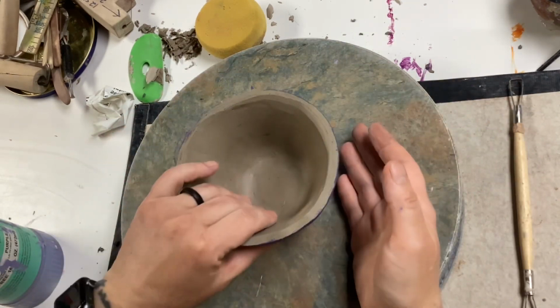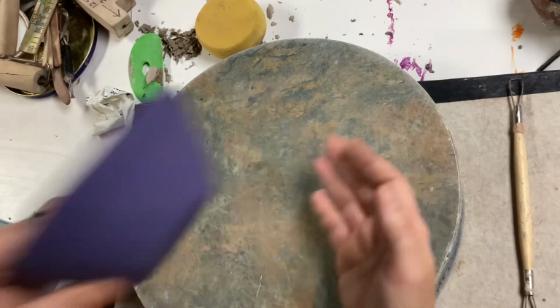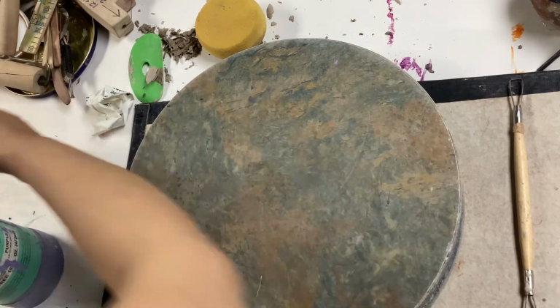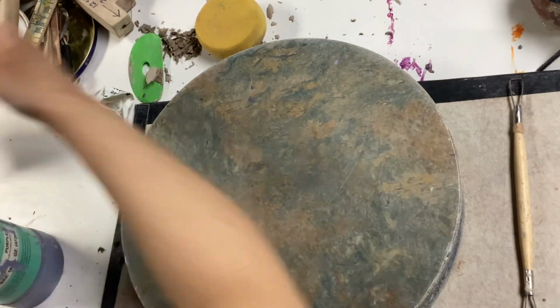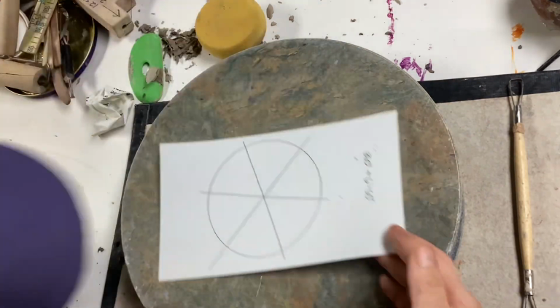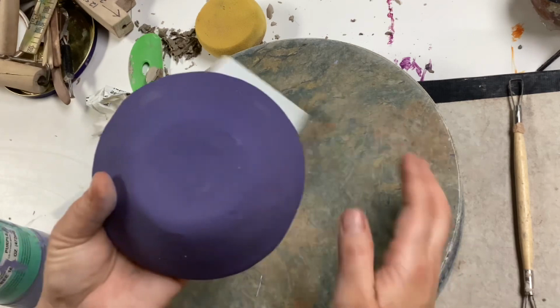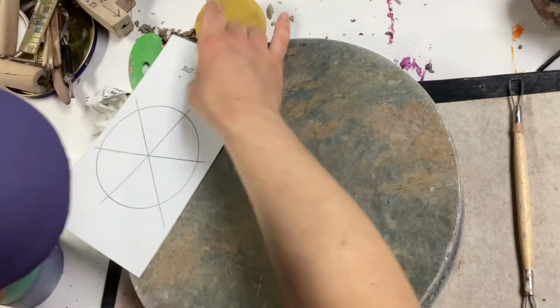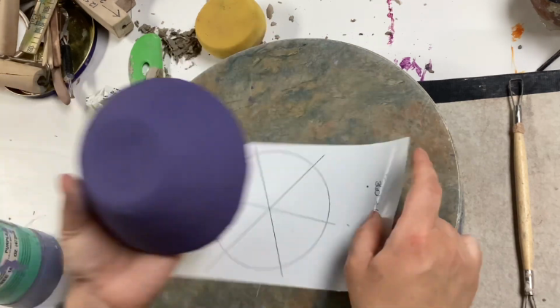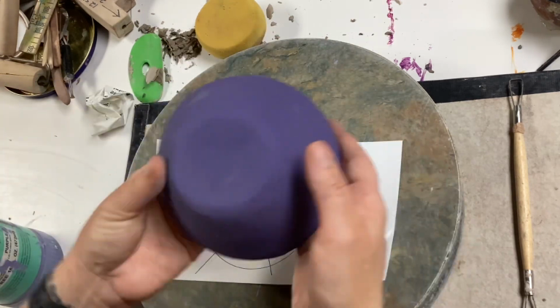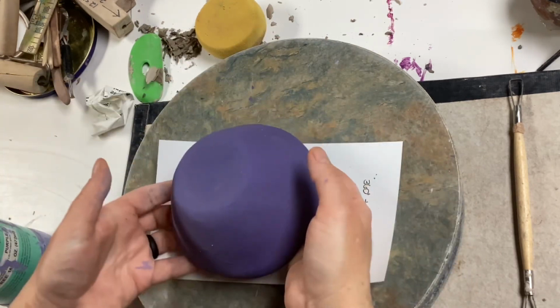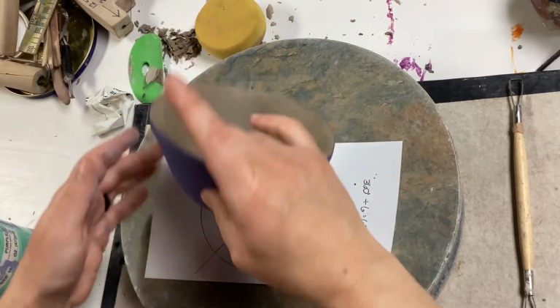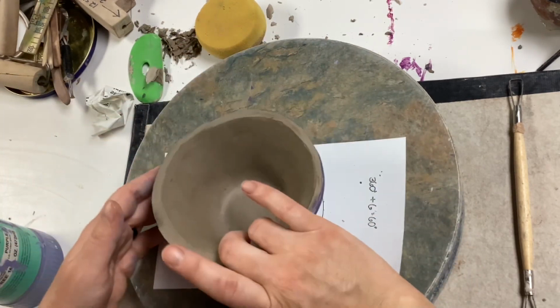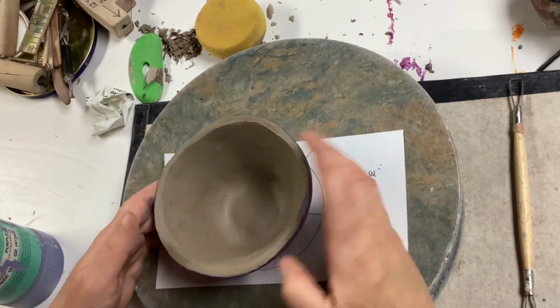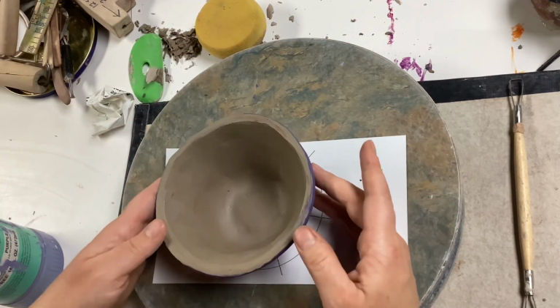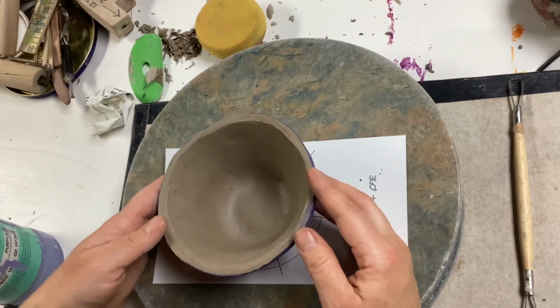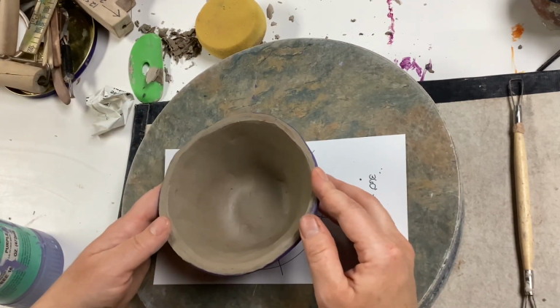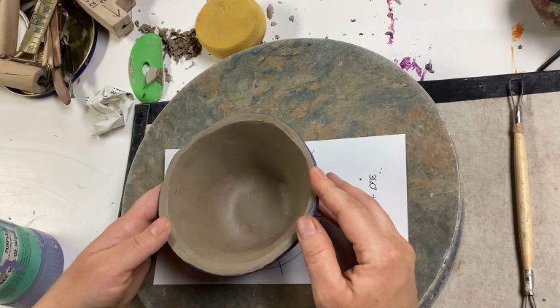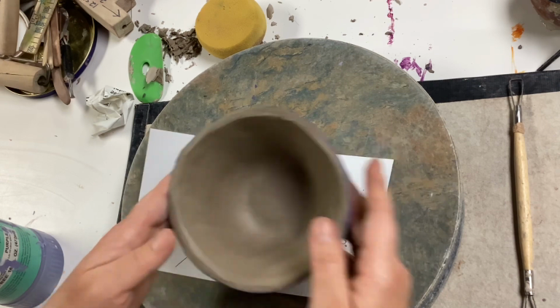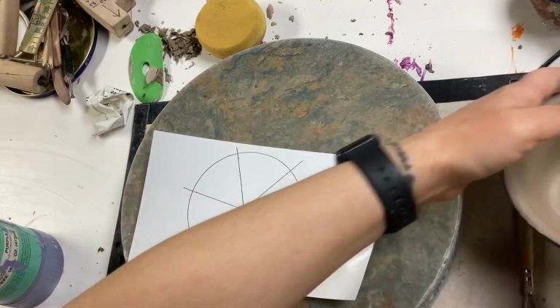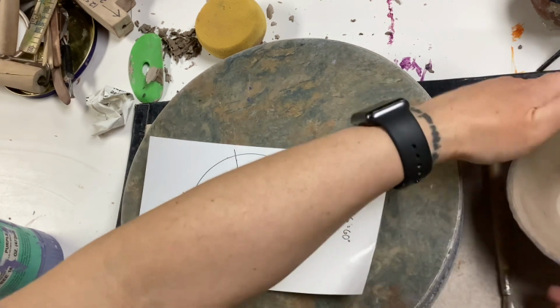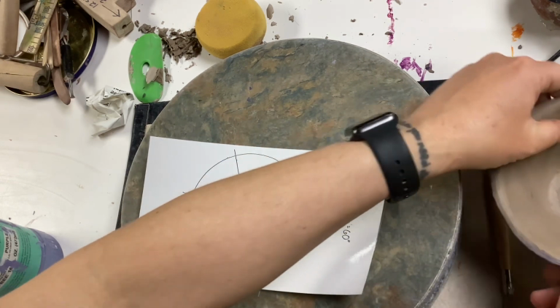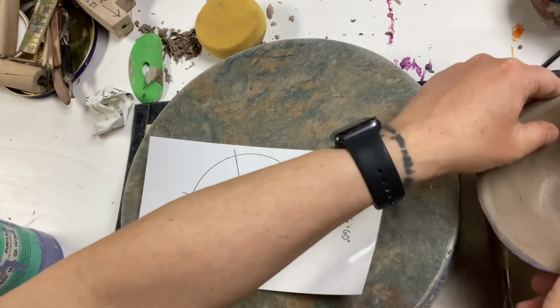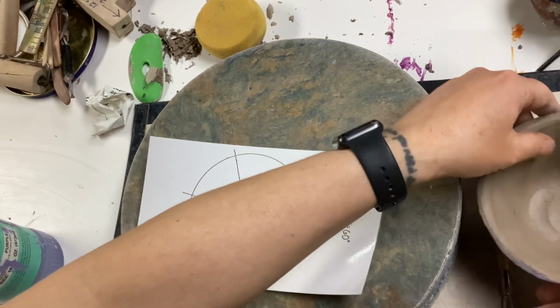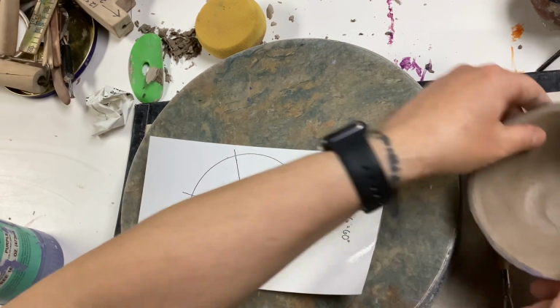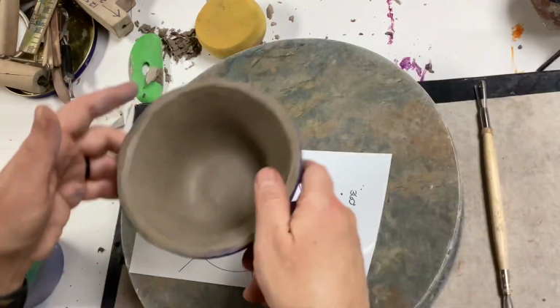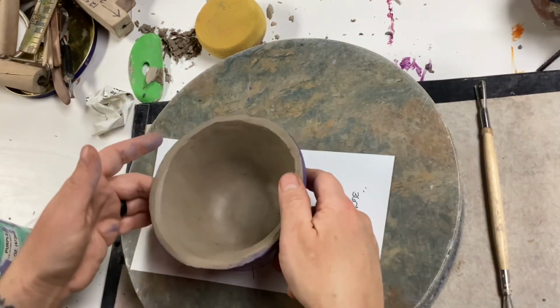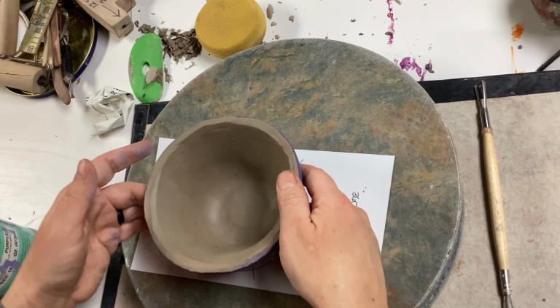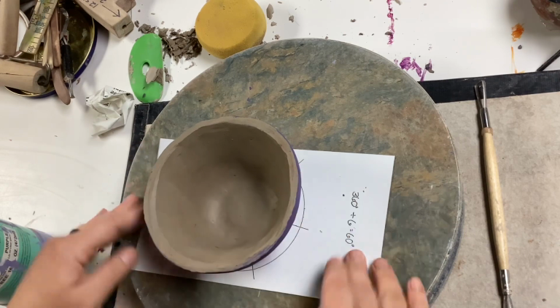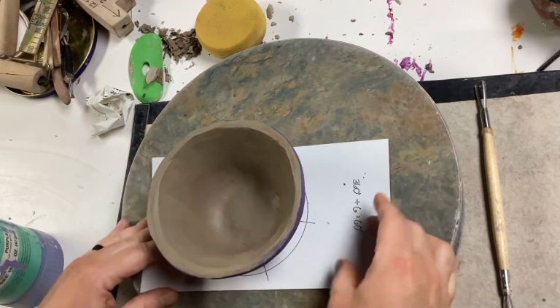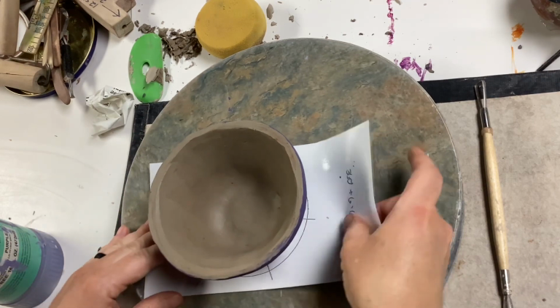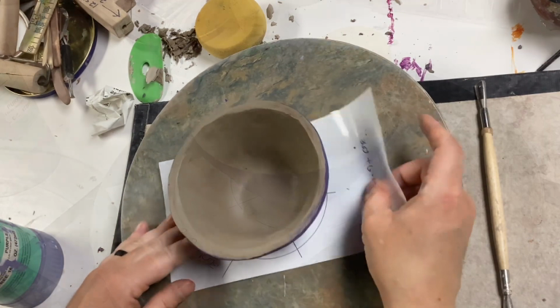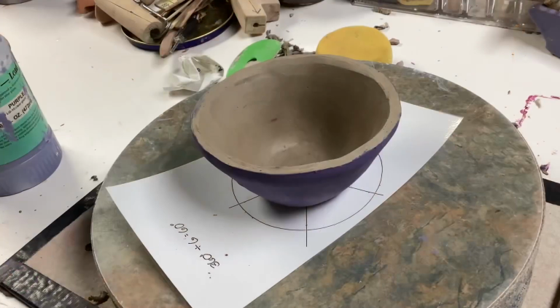As I was placing my bowl down to get started on the carving, I noticed that the bottom of the bowl was not sitting flat — it was a little crooked. So I took a second to just tap the bowl on the table to kind of flatten it out before placing it on top of a template.